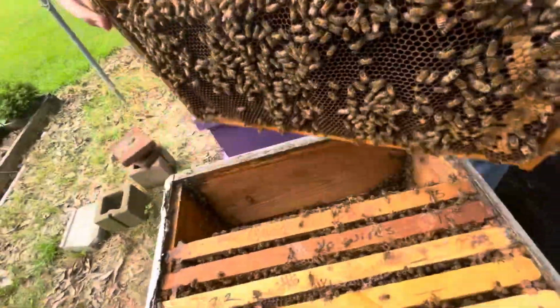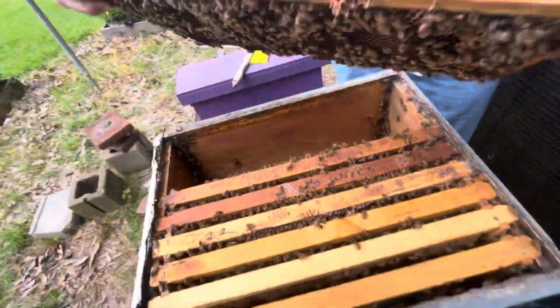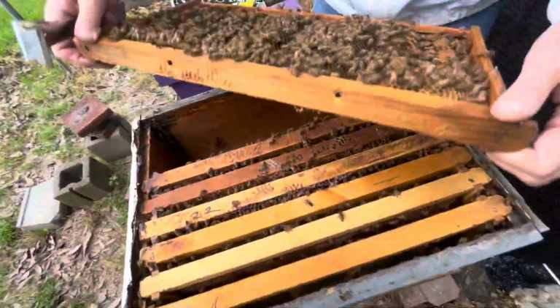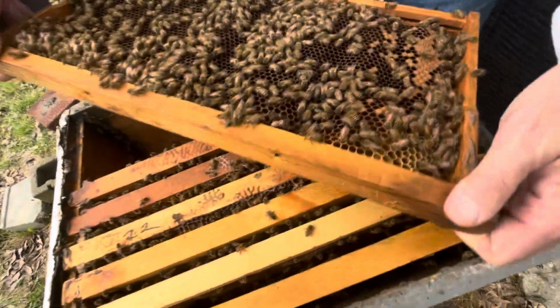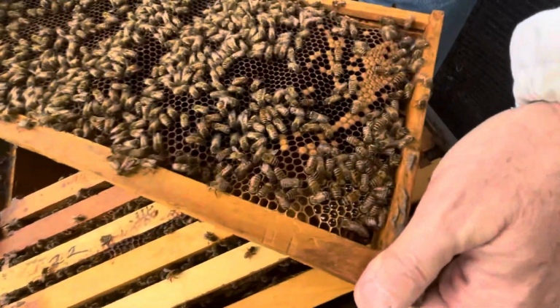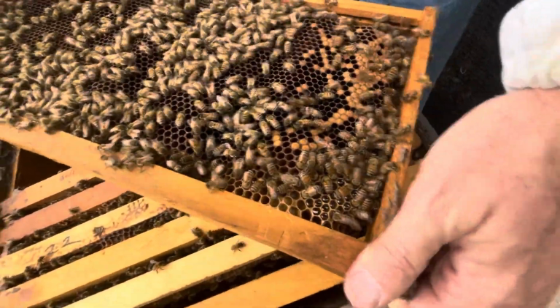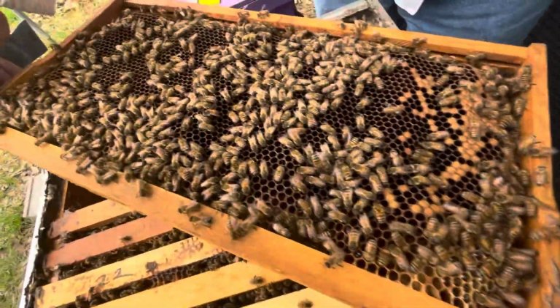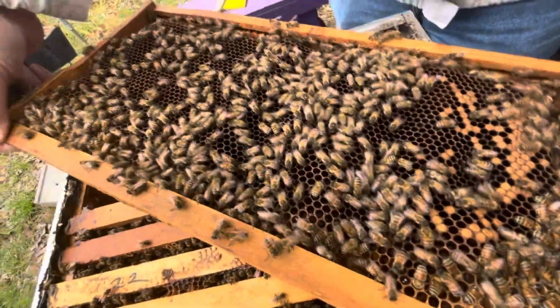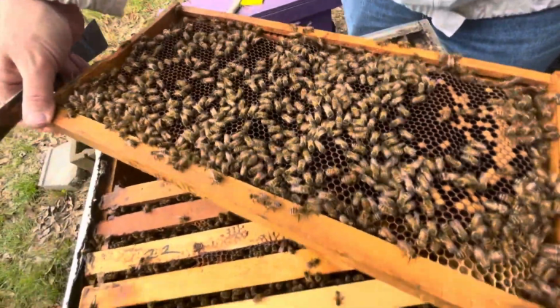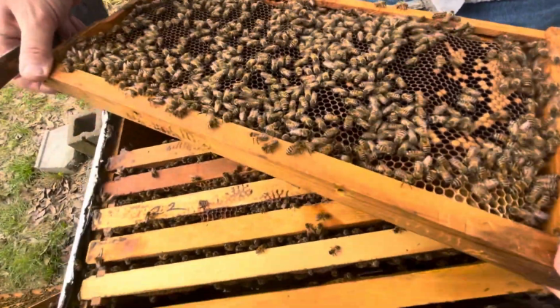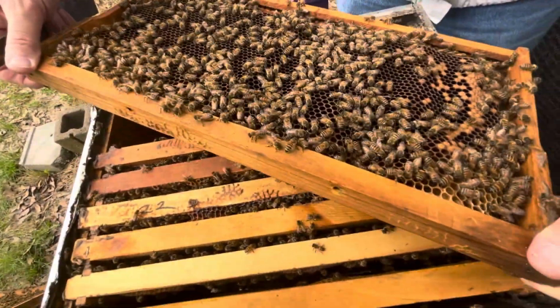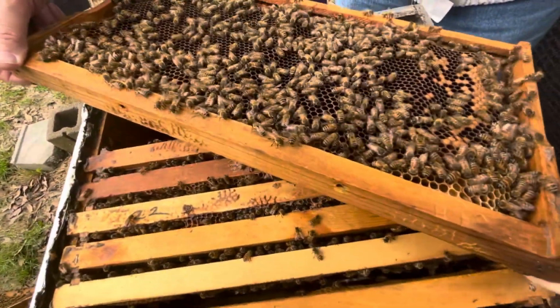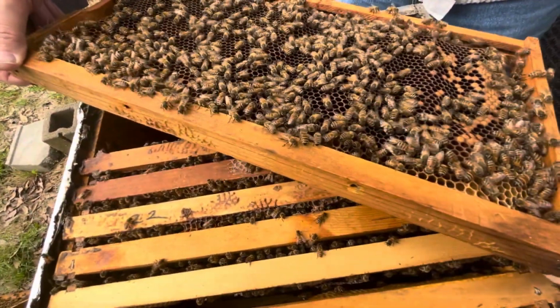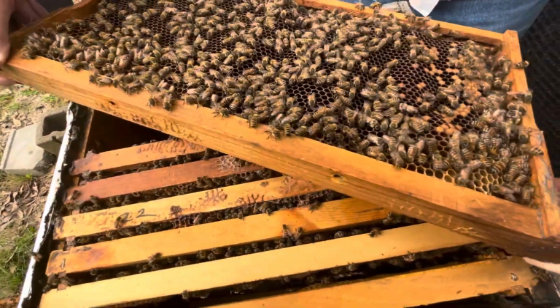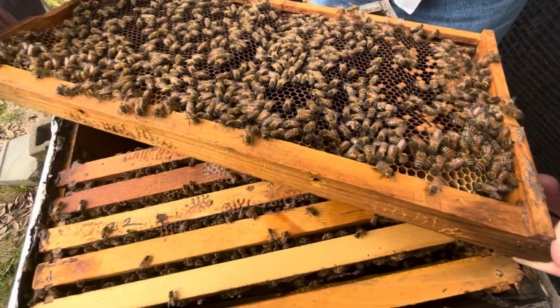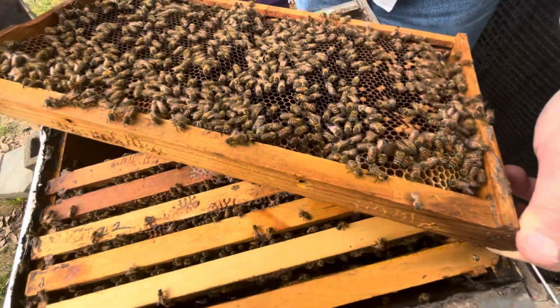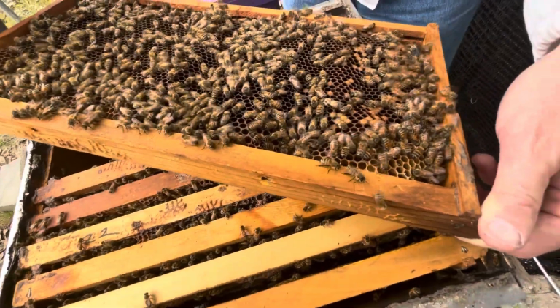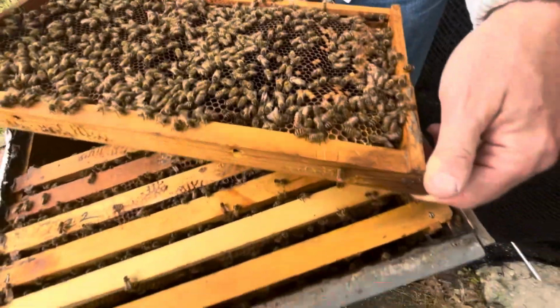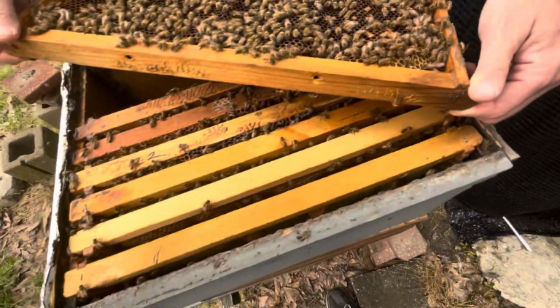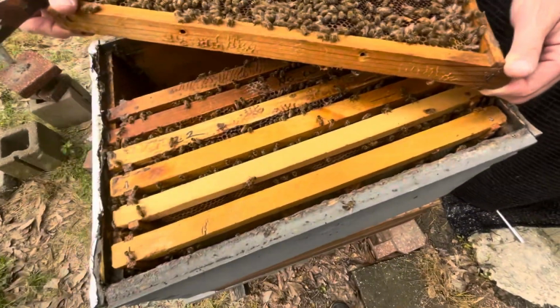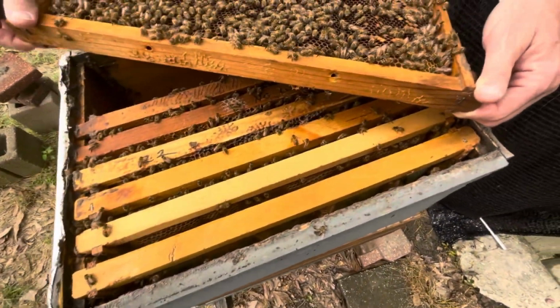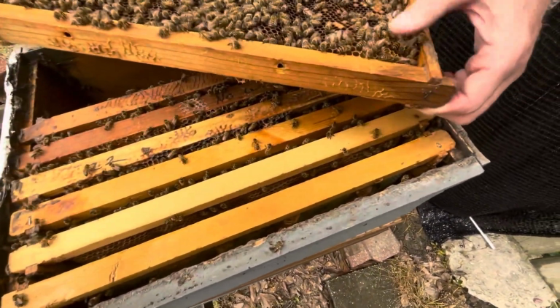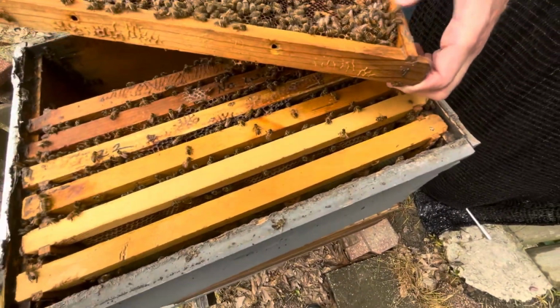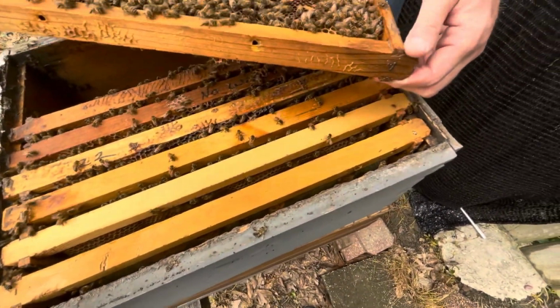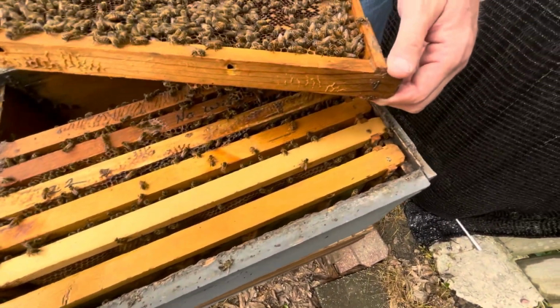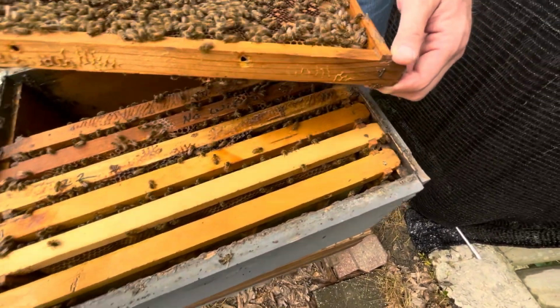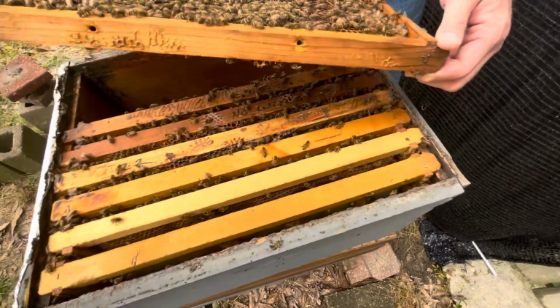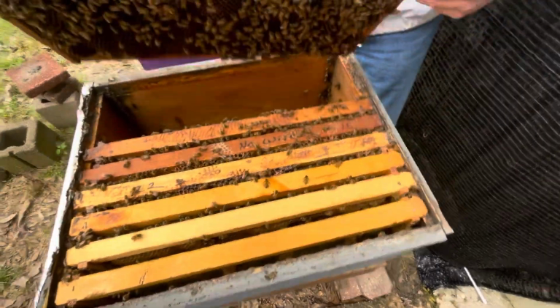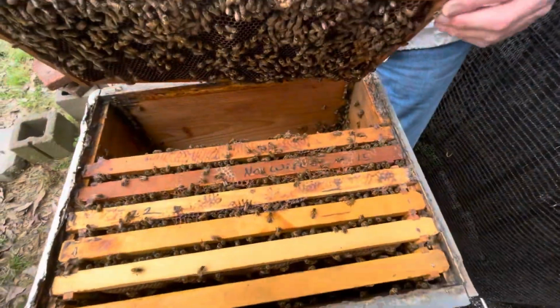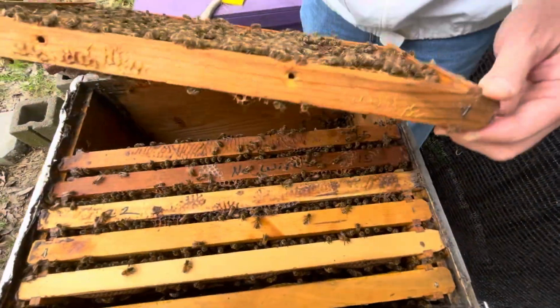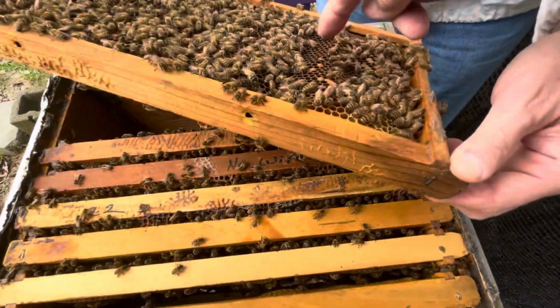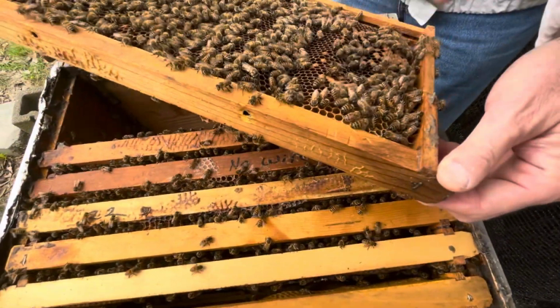I can see the white - you can see them down there. They're feeding them royal jelly. She is up here laying, doing exactly what she's supposed to do.